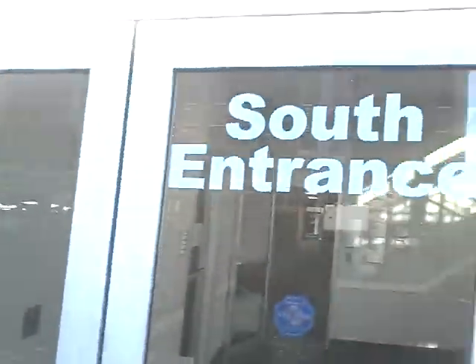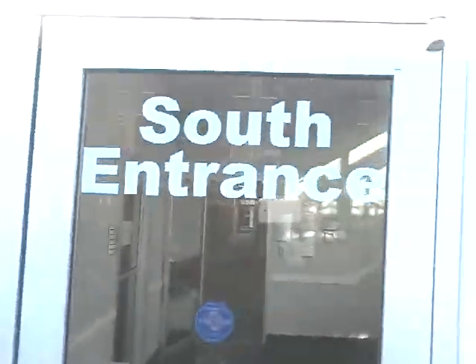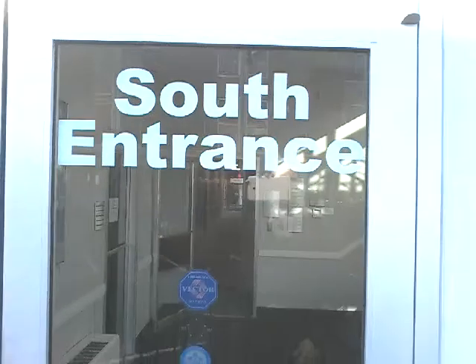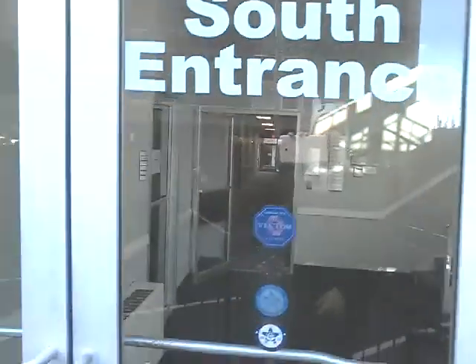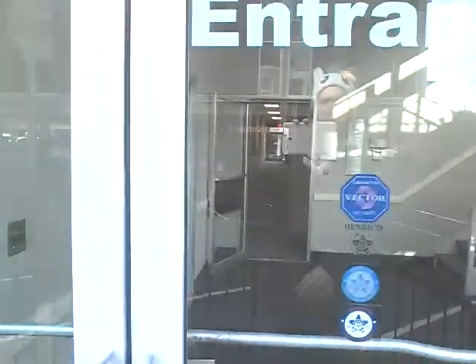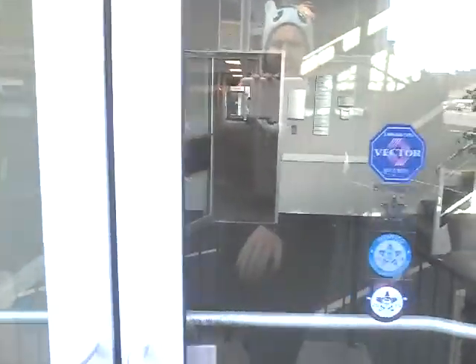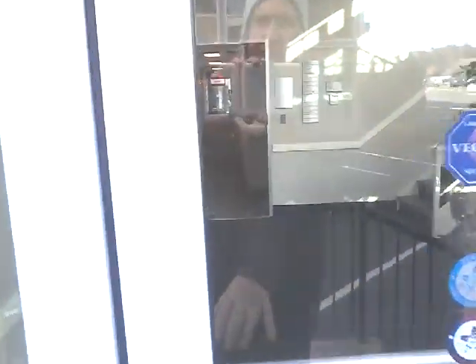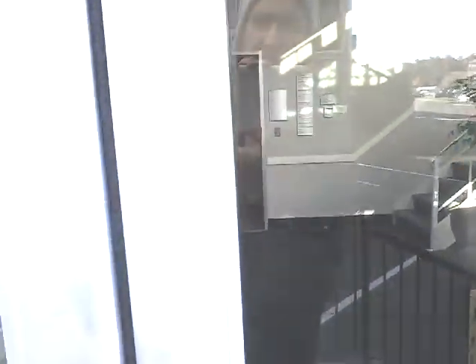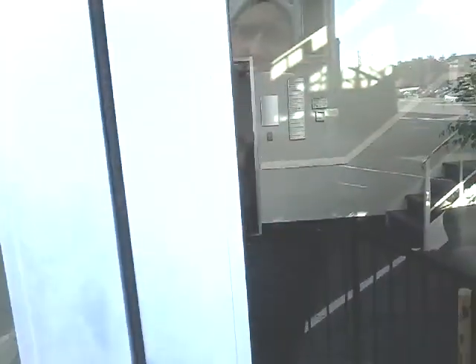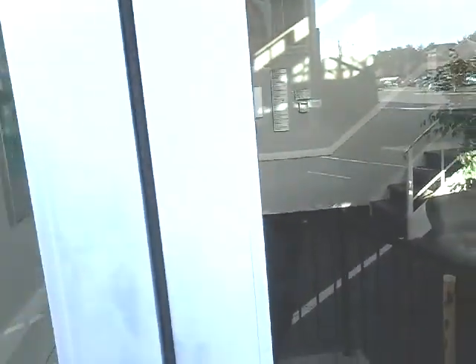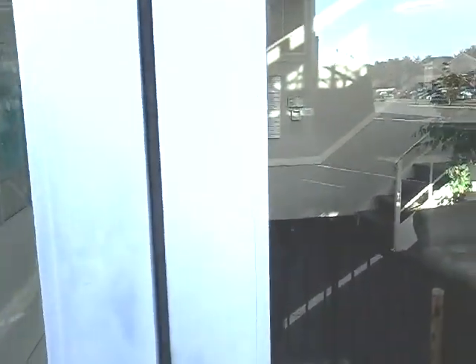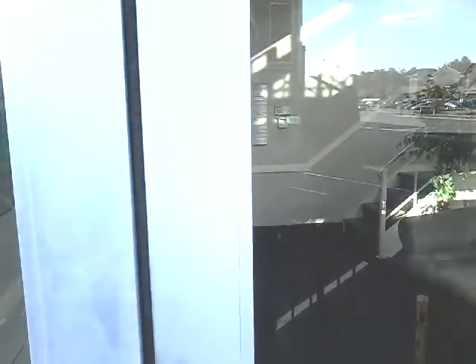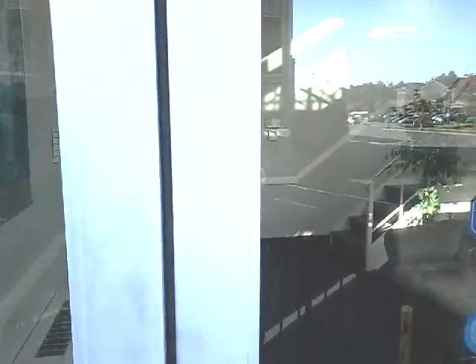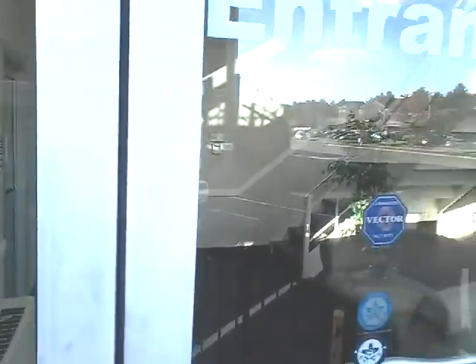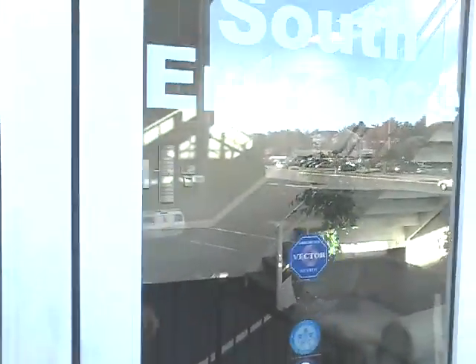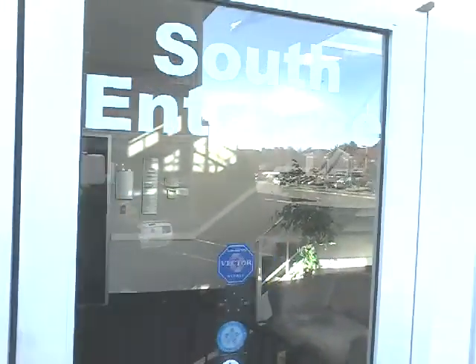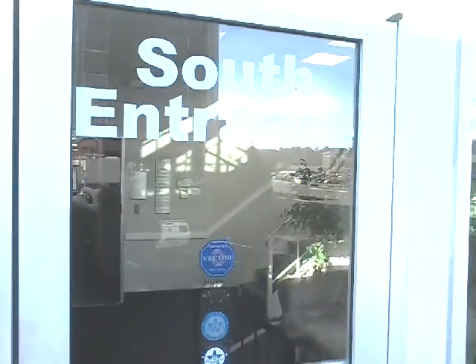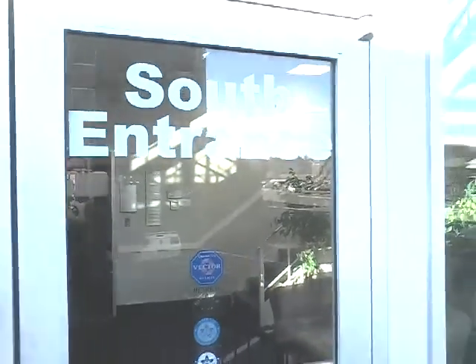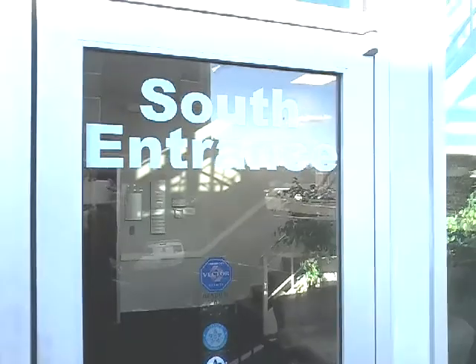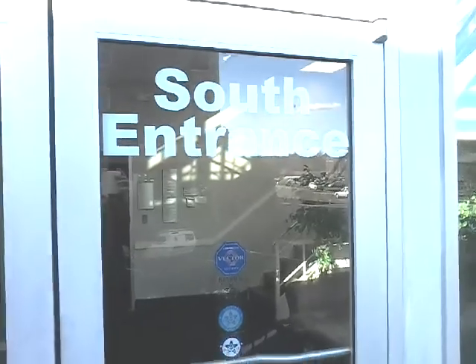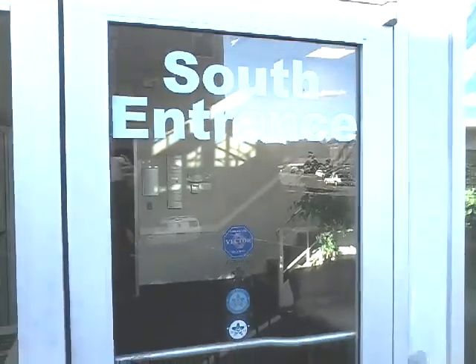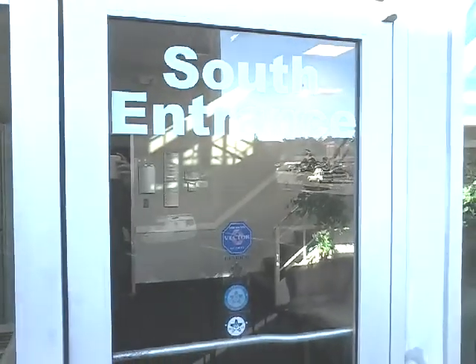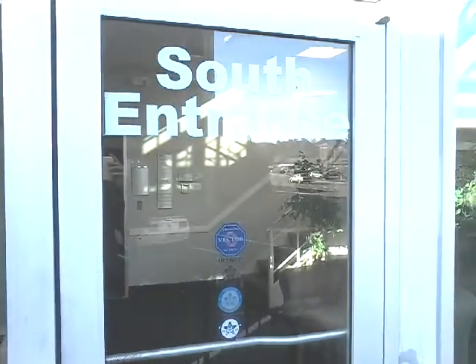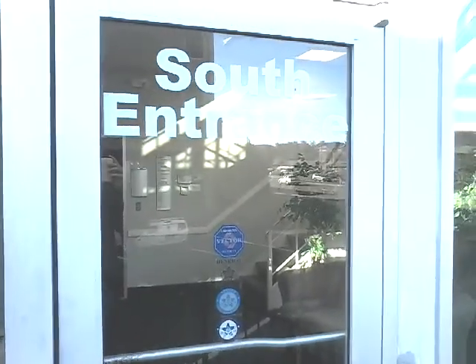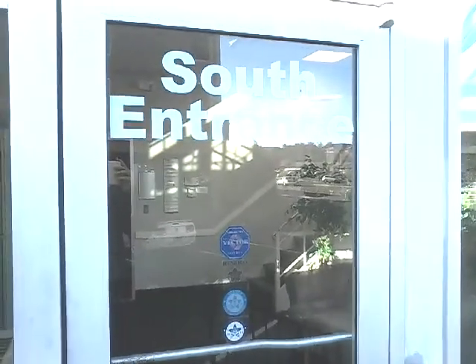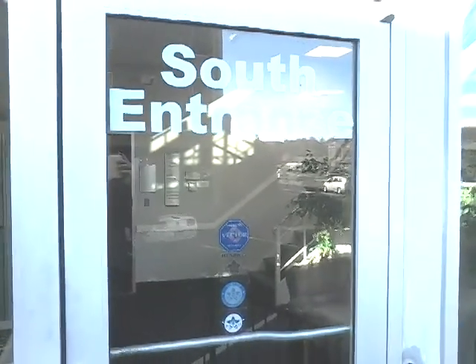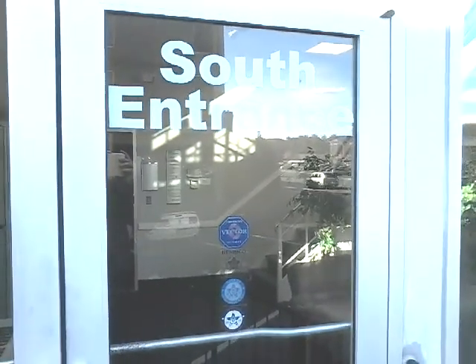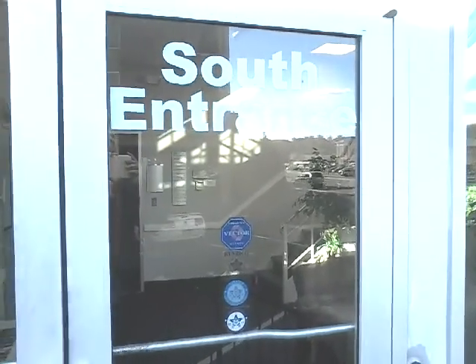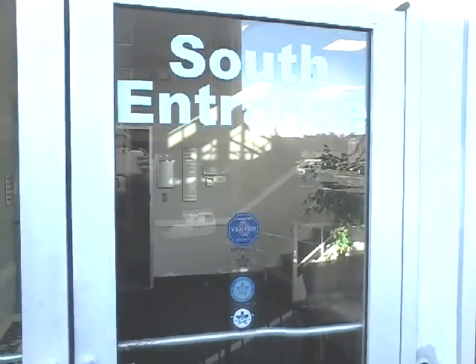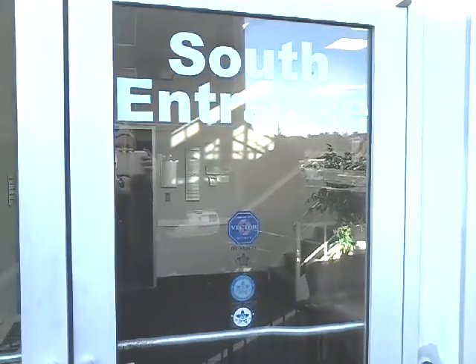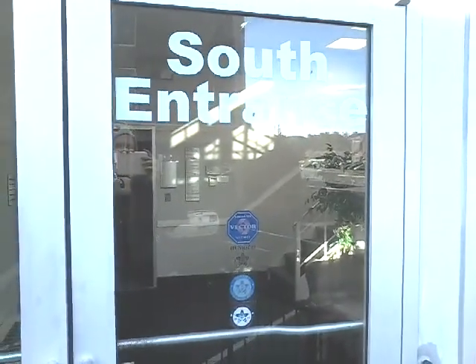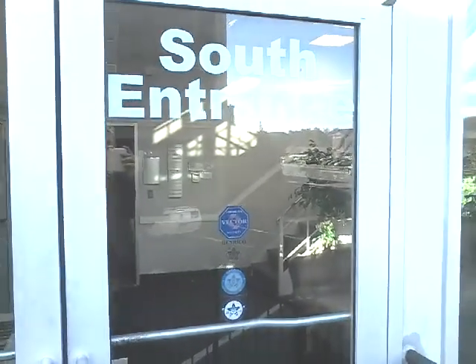Here's the south entrance, which is locked. So this is an epic fail! EPIC FAIL! Let's try again later.